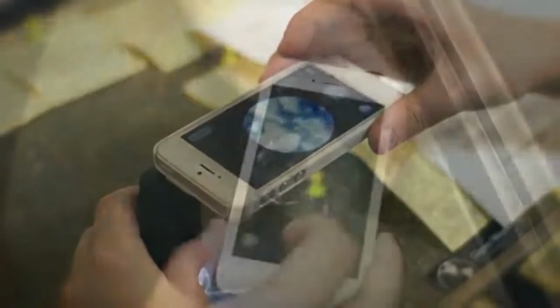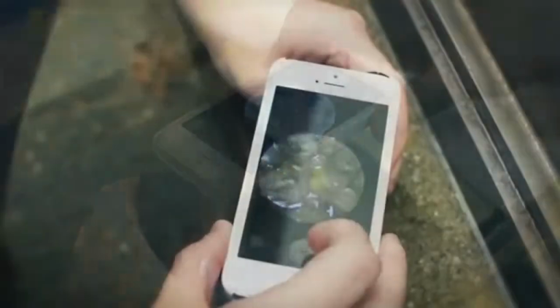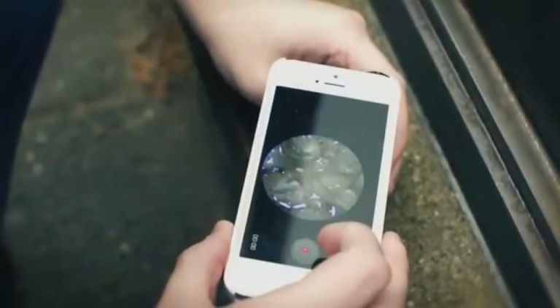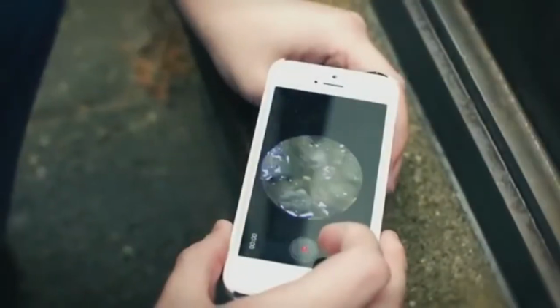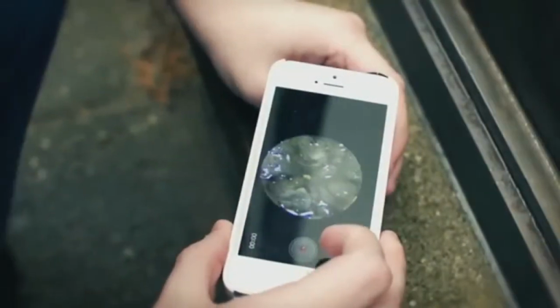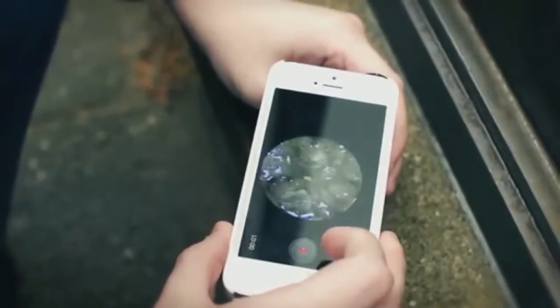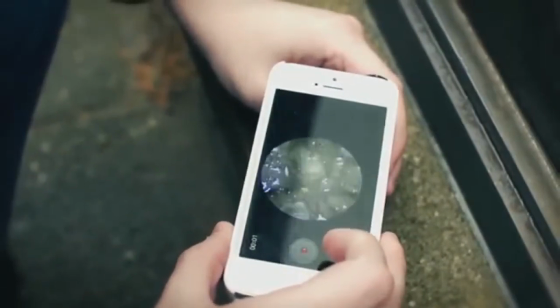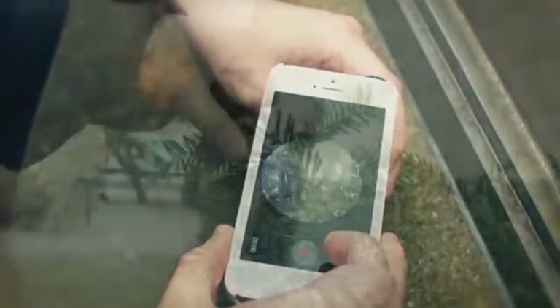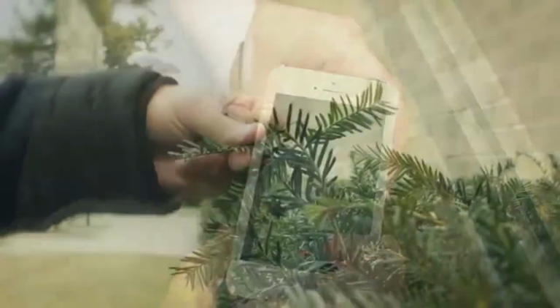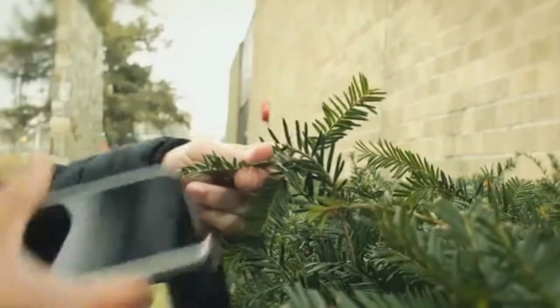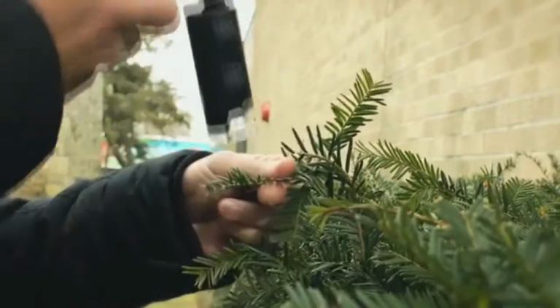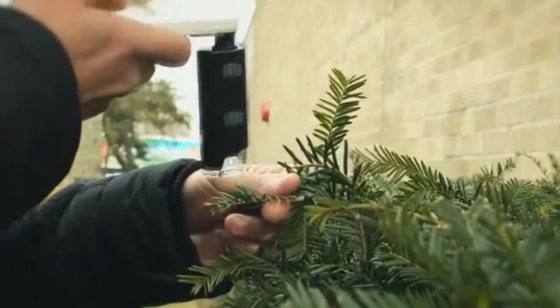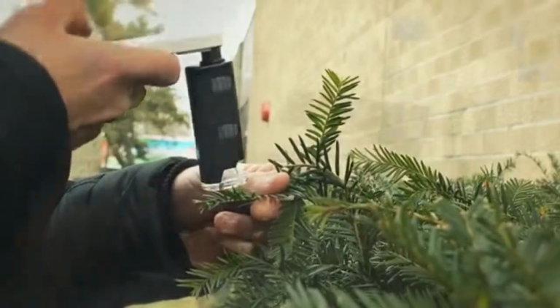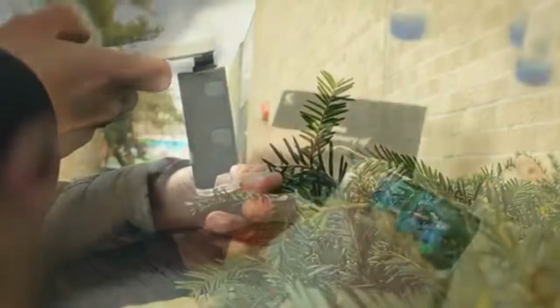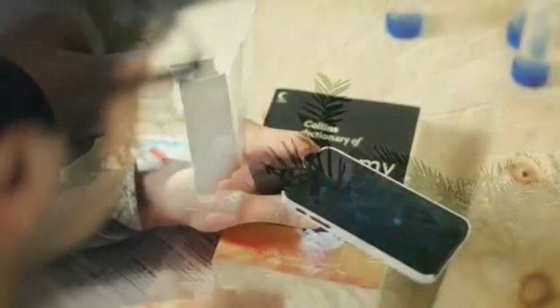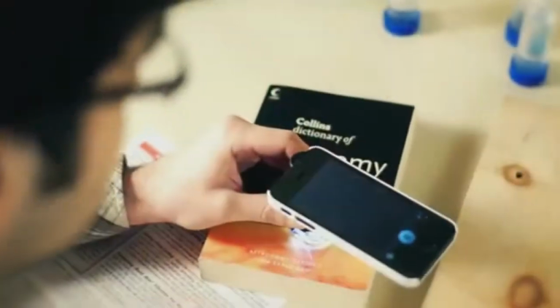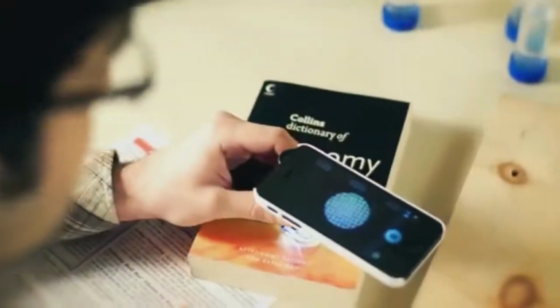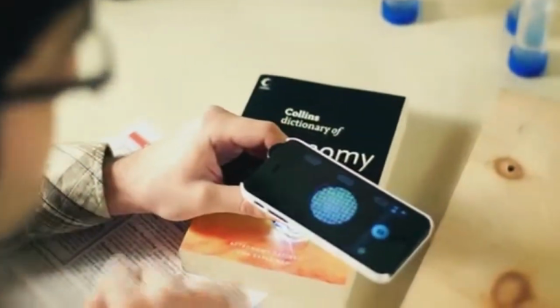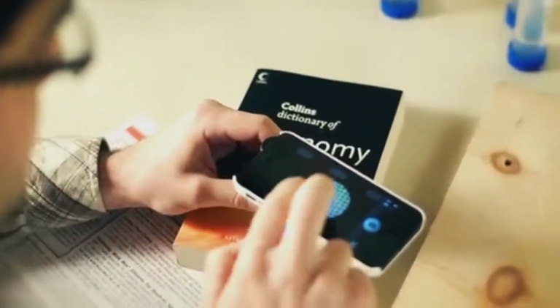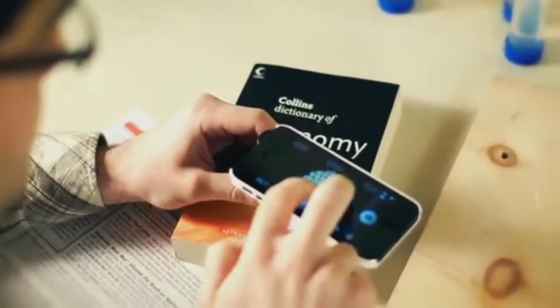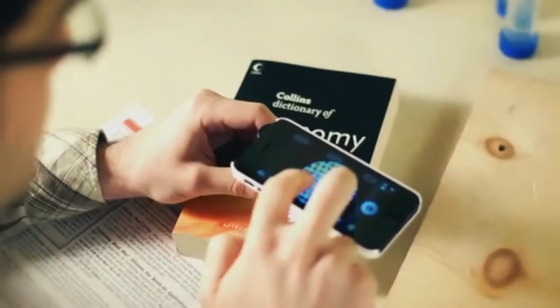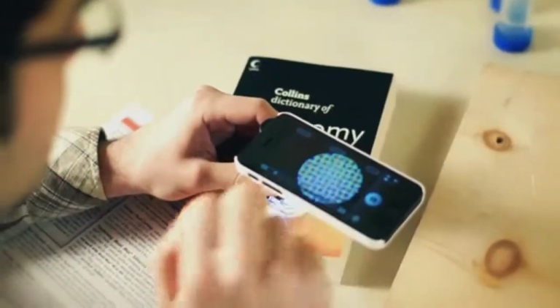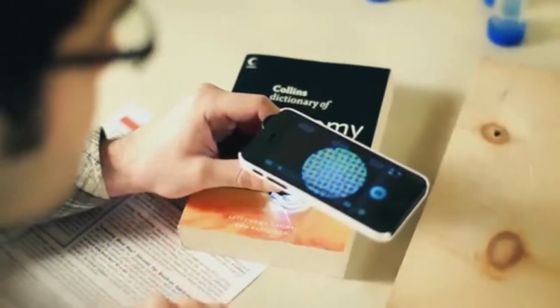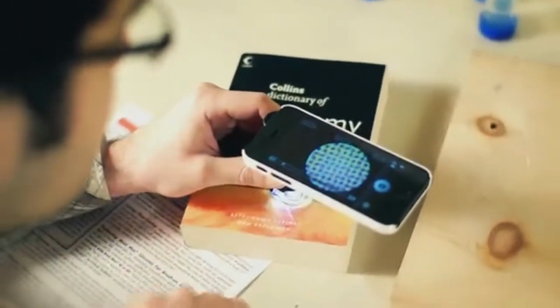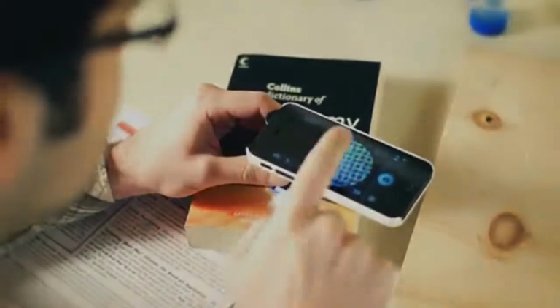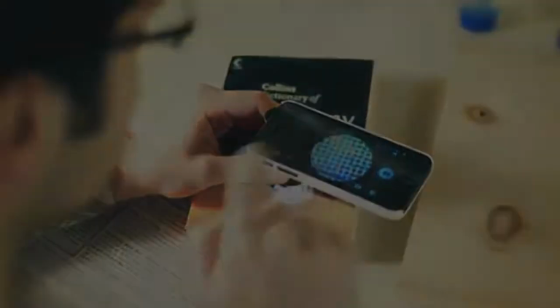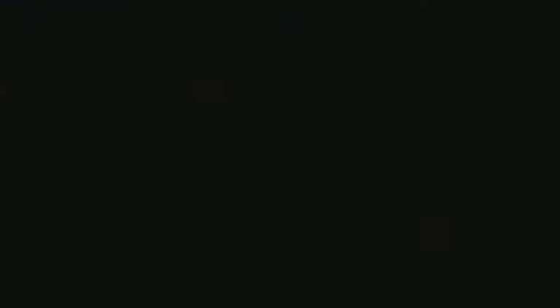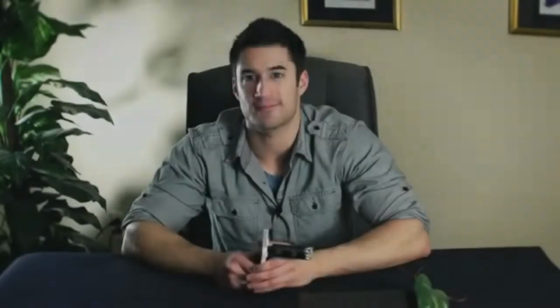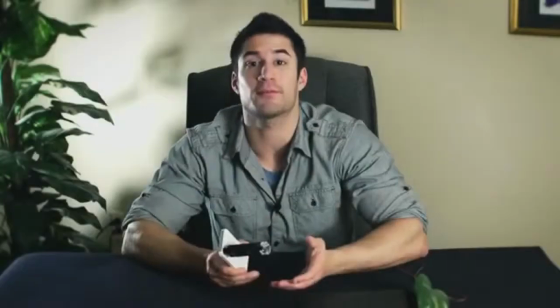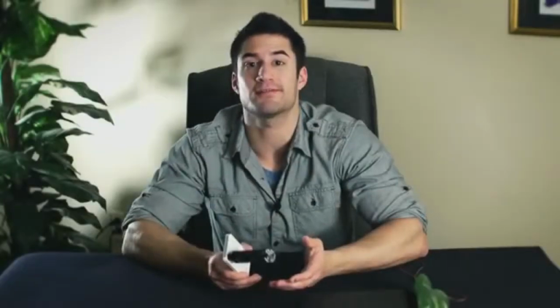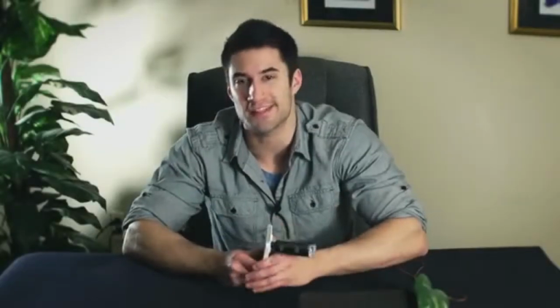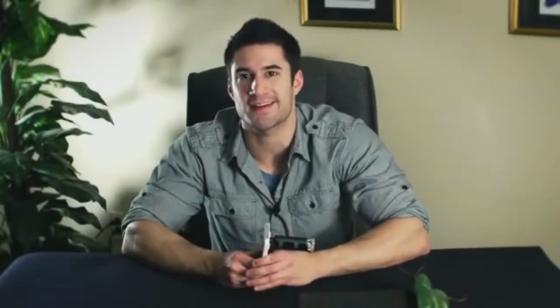You can document your findings by taking a picture or video. Looking at anything up close can lead to new discoveries, and with the Micromax Plus you can share these discoveries with your family and friends. I'm Doug from Carson and I'll see you next time.